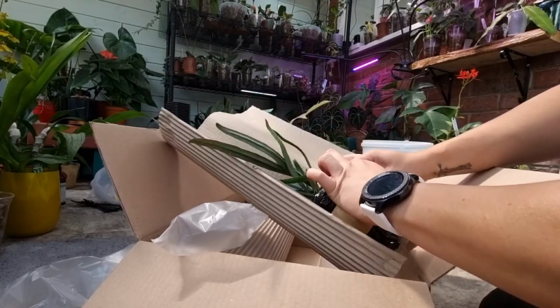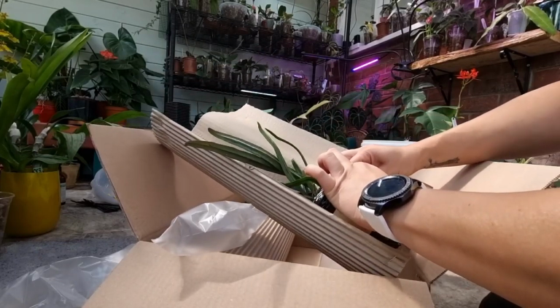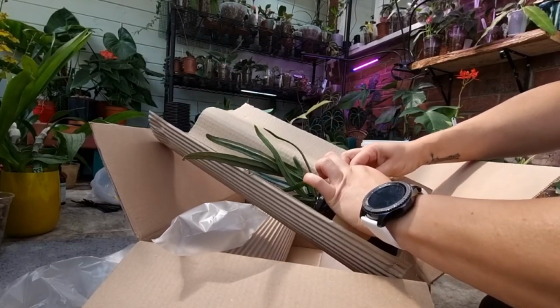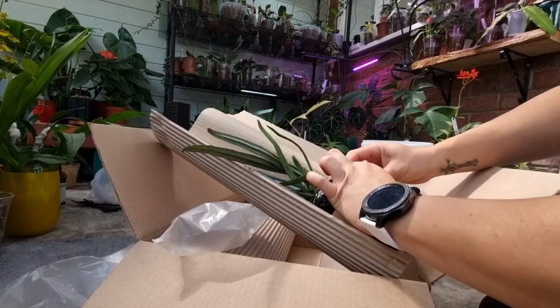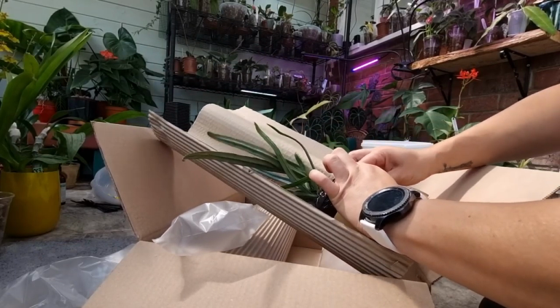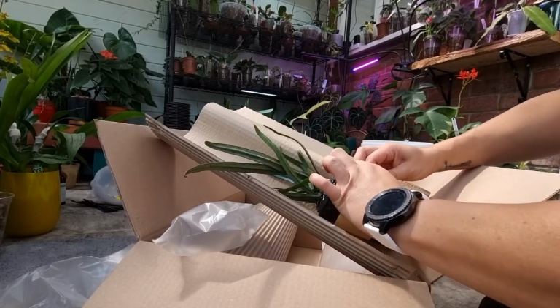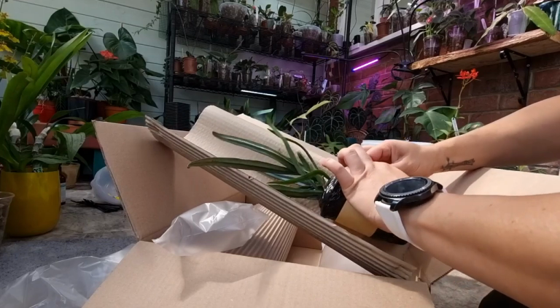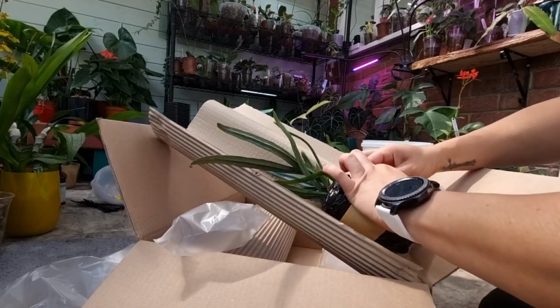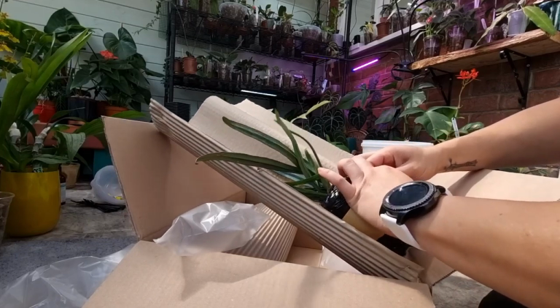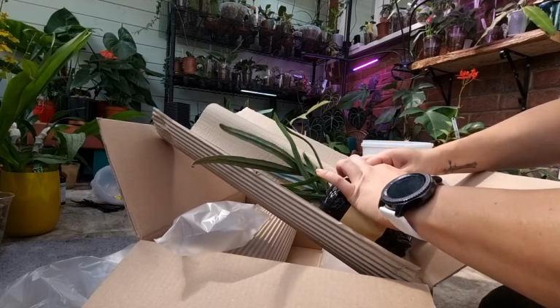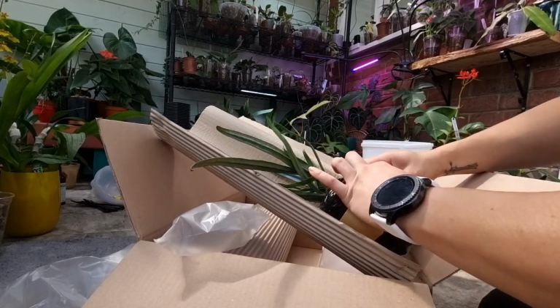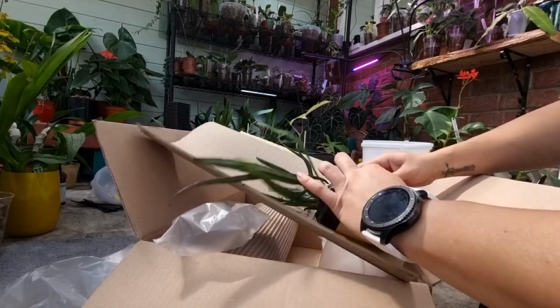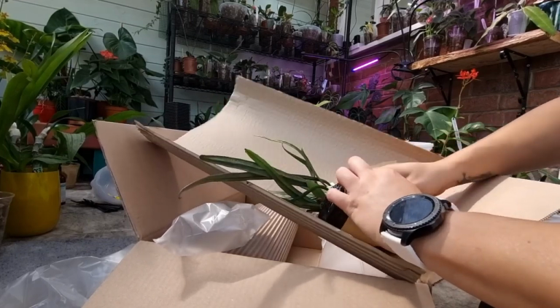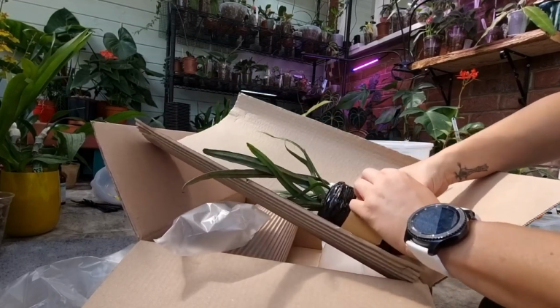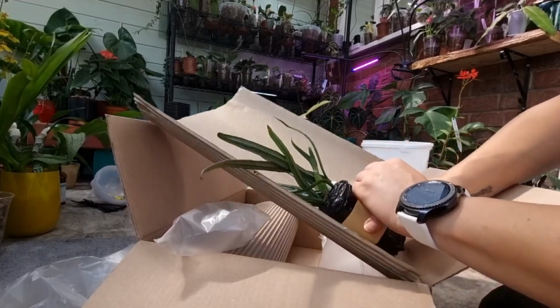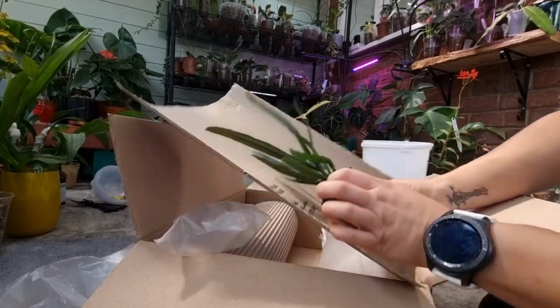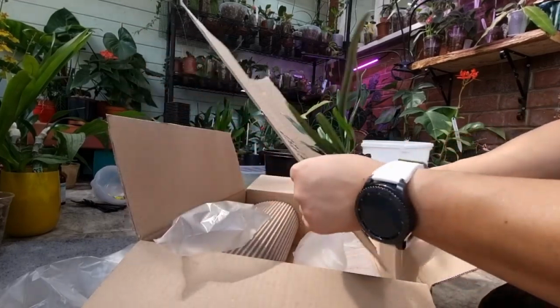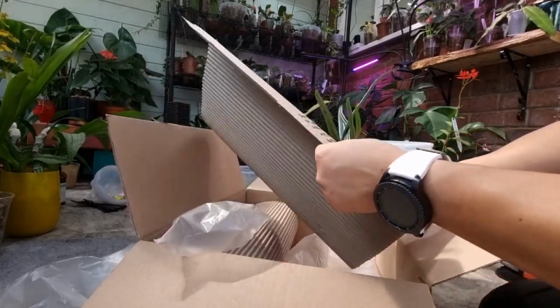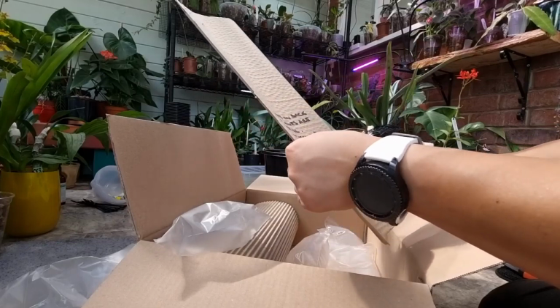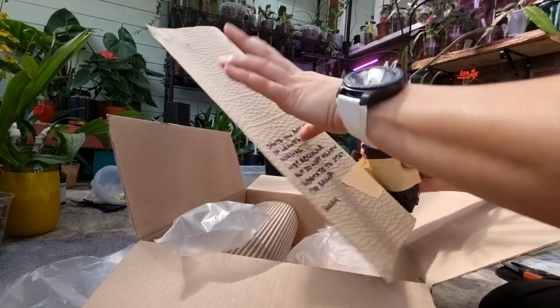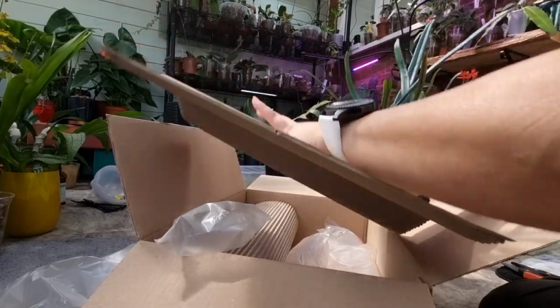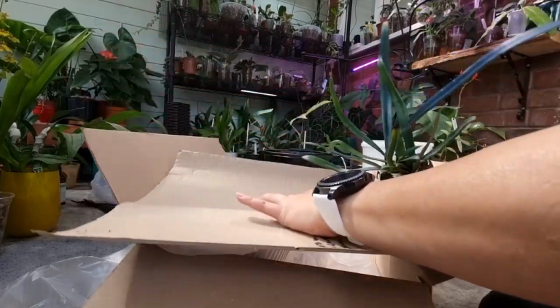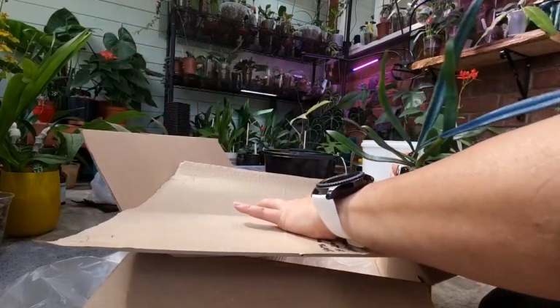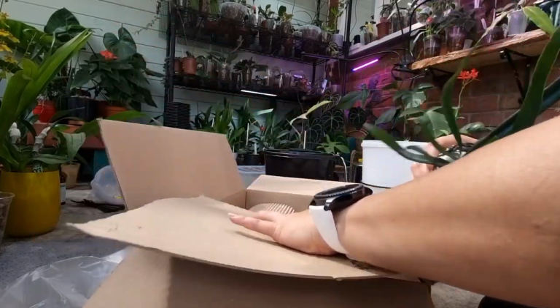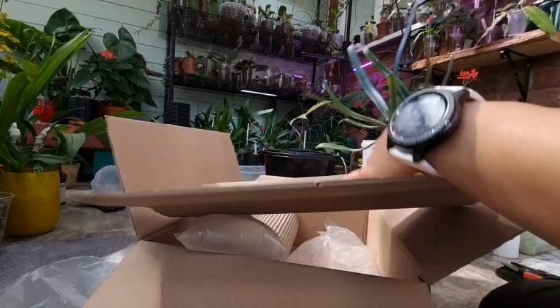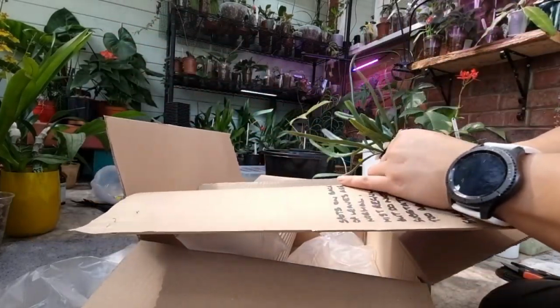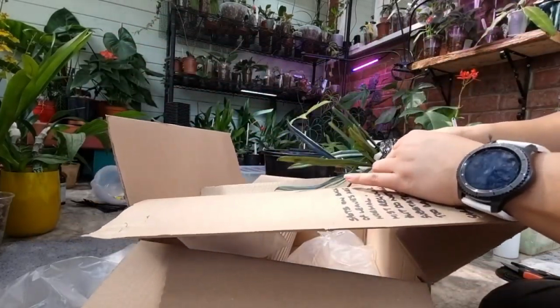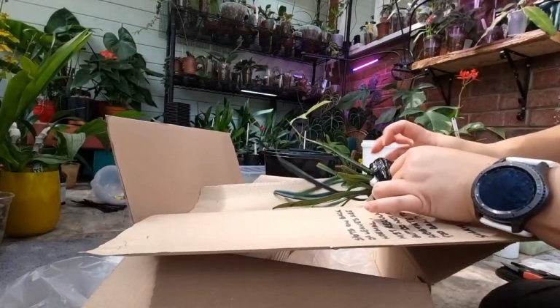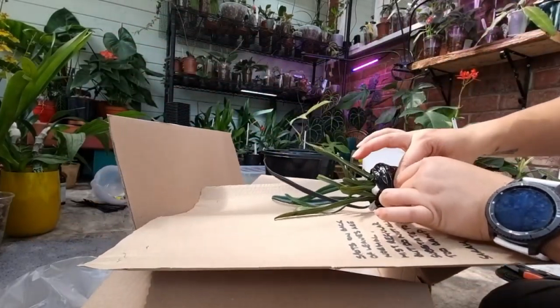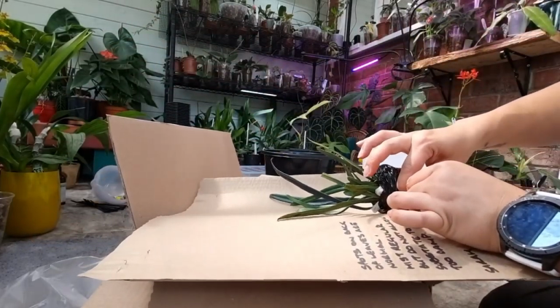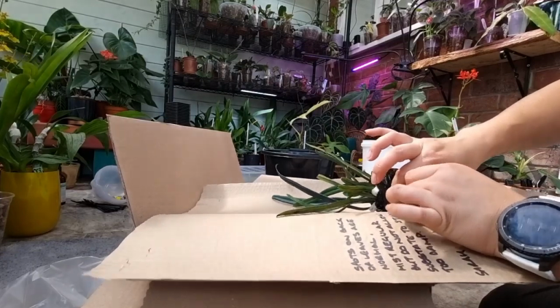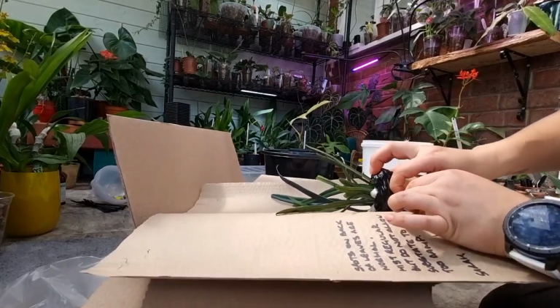I hate when other YouTubers take a long time to open their plants because I want to see them quicker — but this is really nice packaging, really.